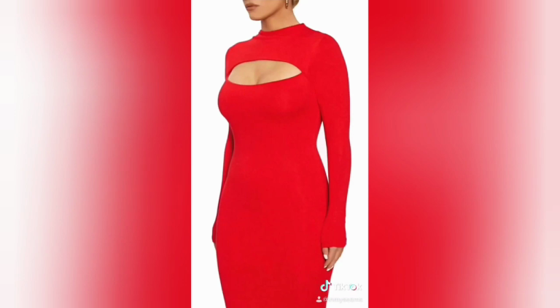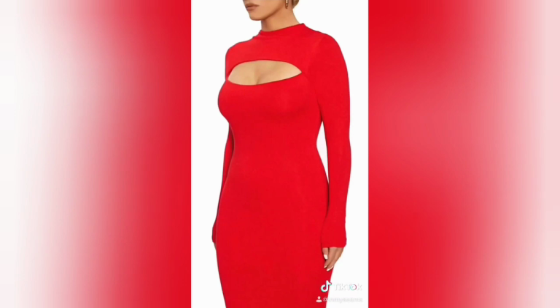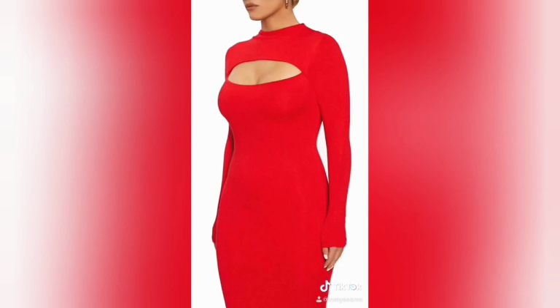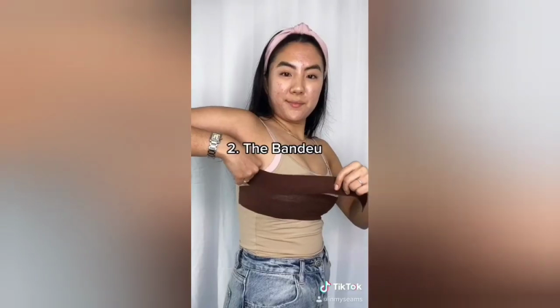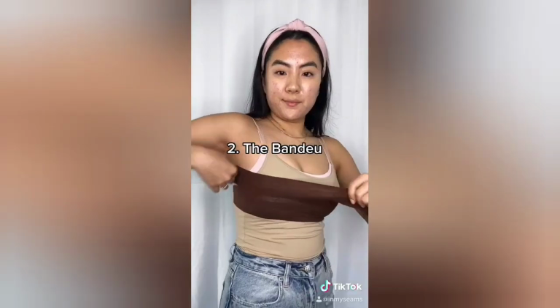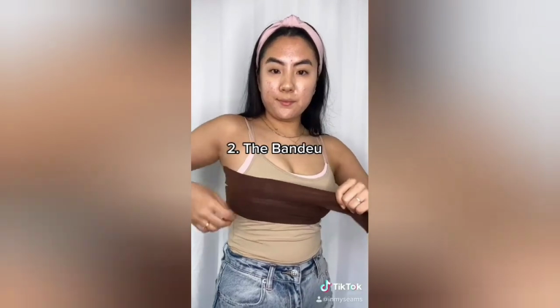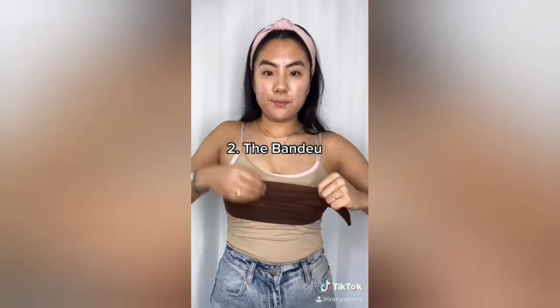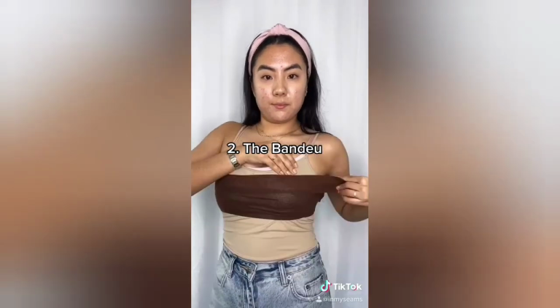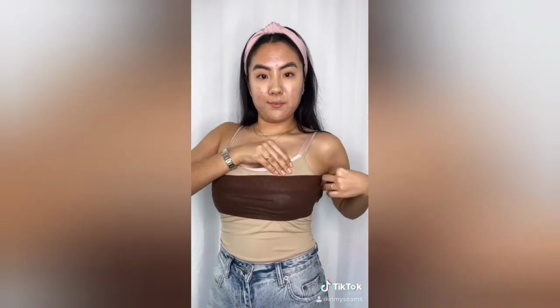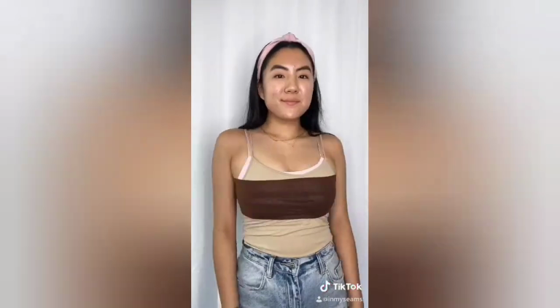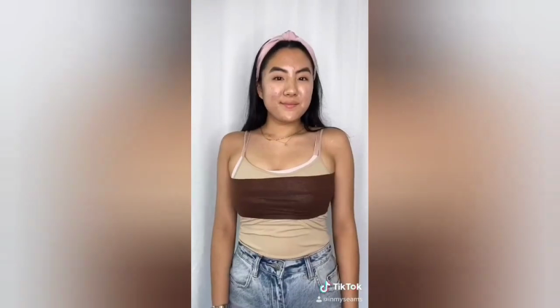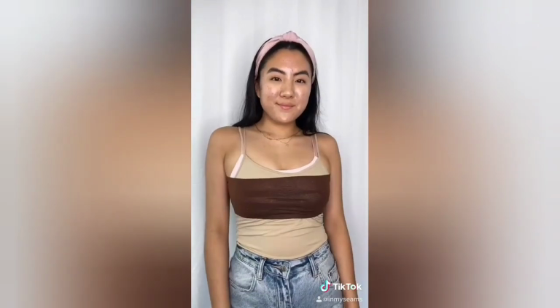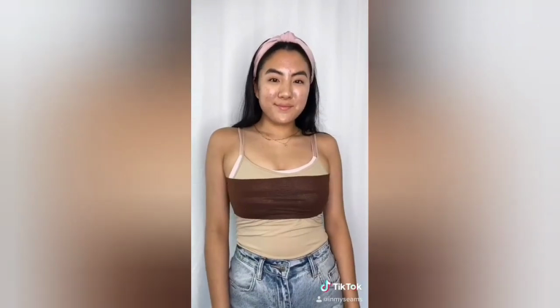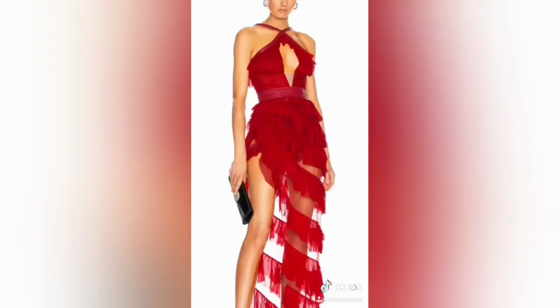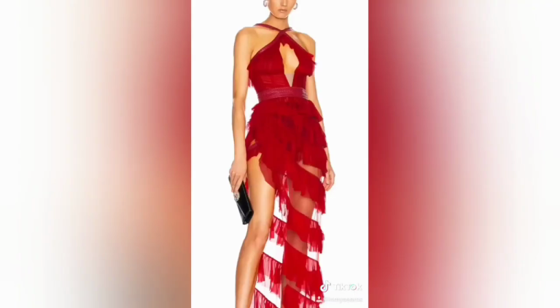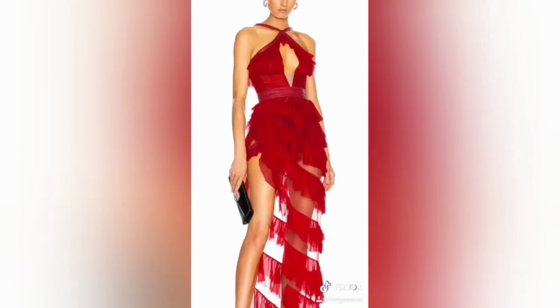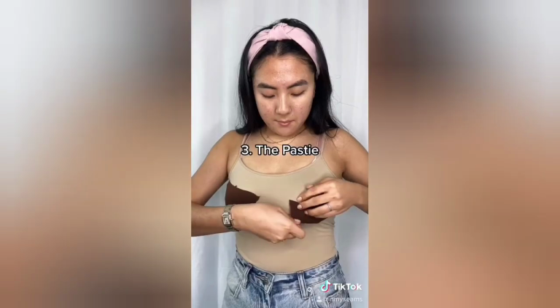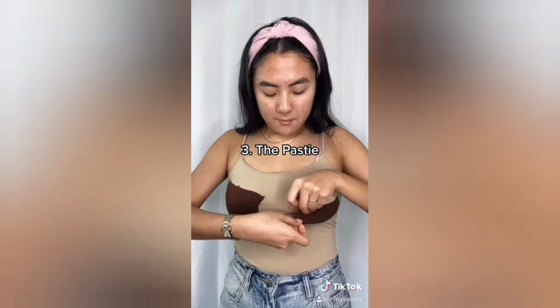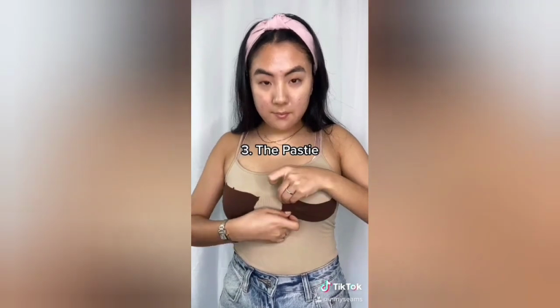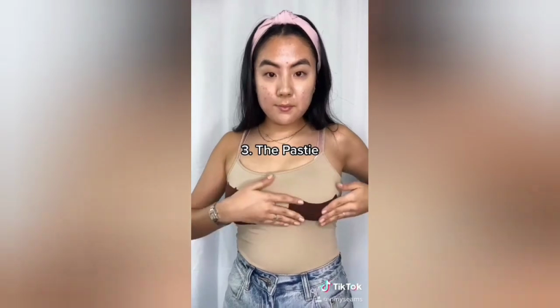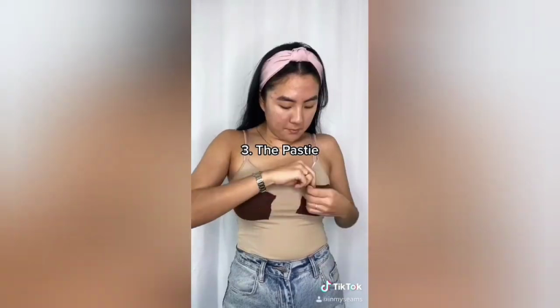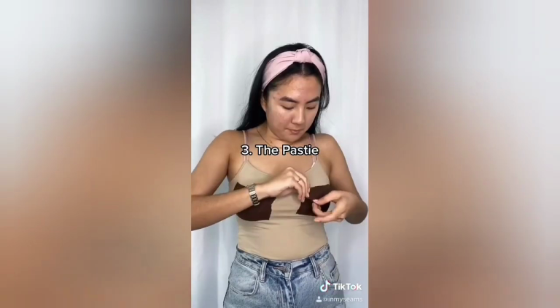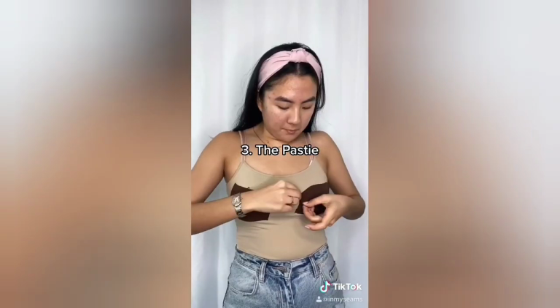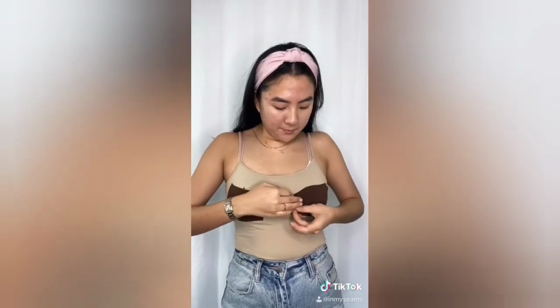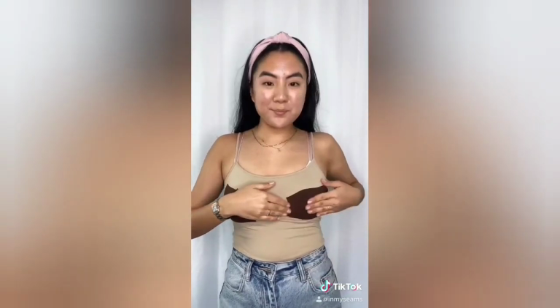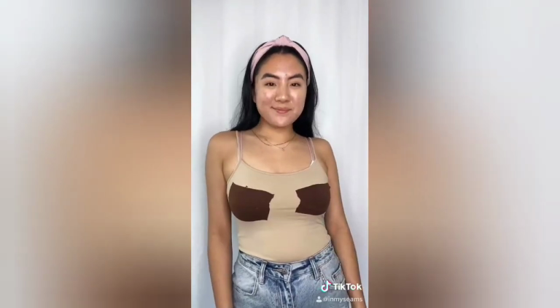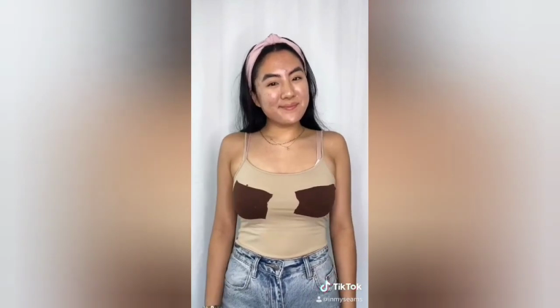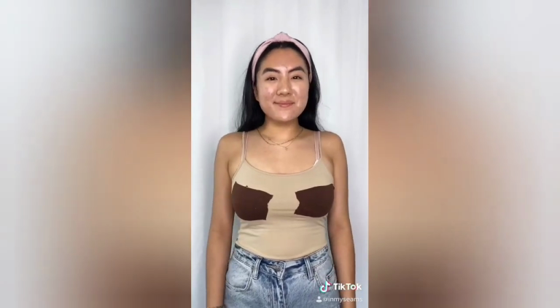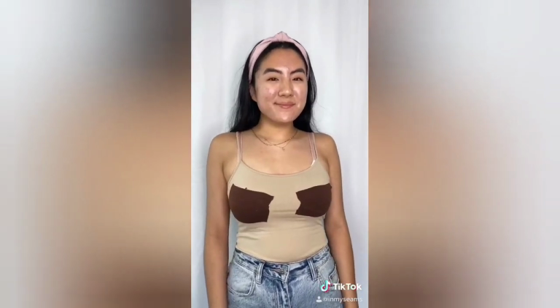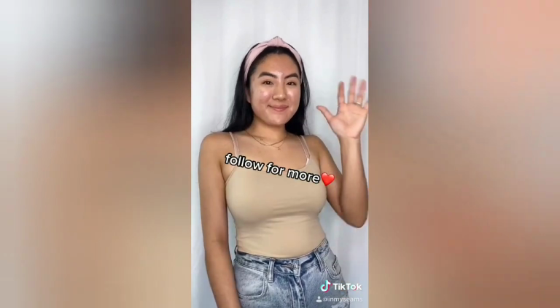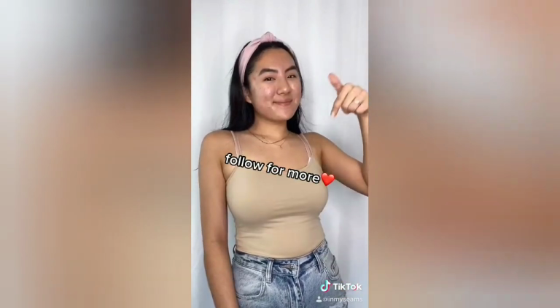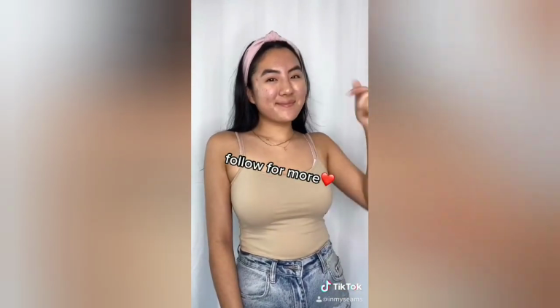For a peekaboo cutout dress, you're going to do the bandeau style — nice and simple. And for a more revealing style, you're going to just do the pasty. Use more or less tape if you need it. Thanks for watching — like for part two.